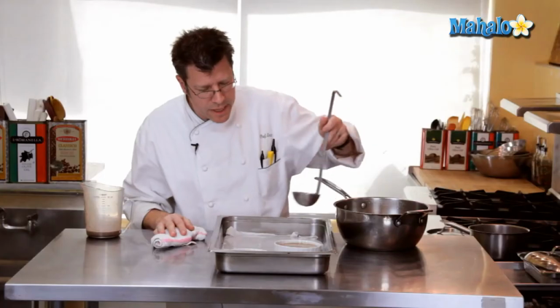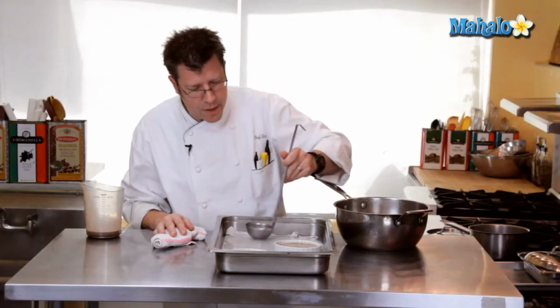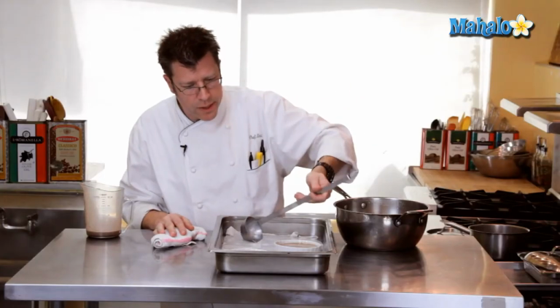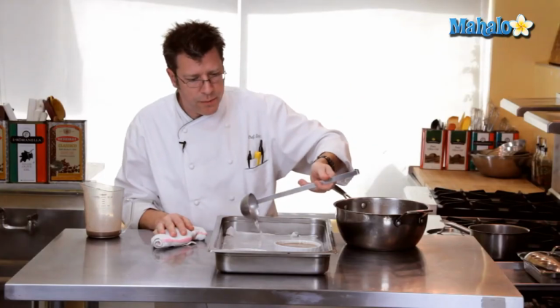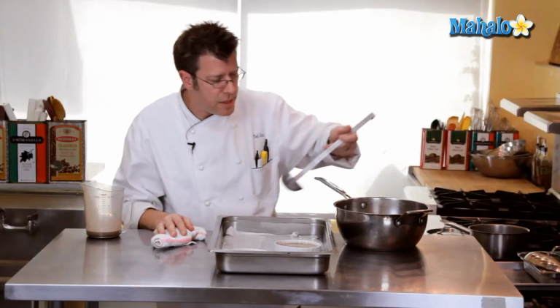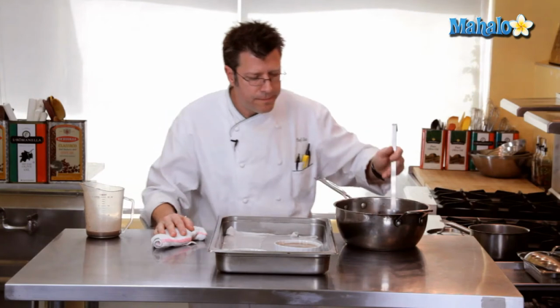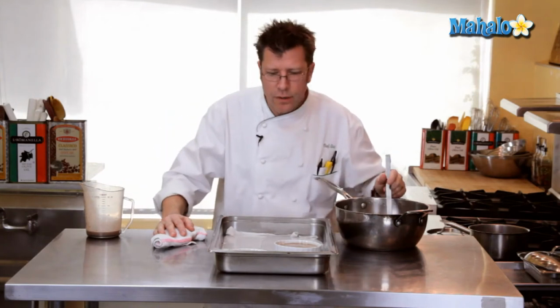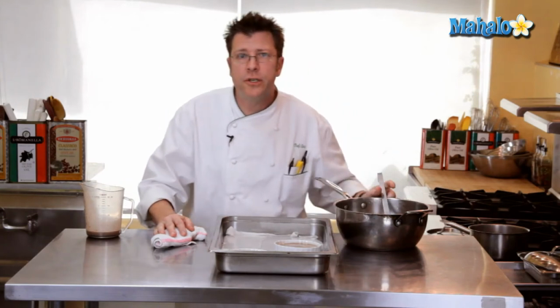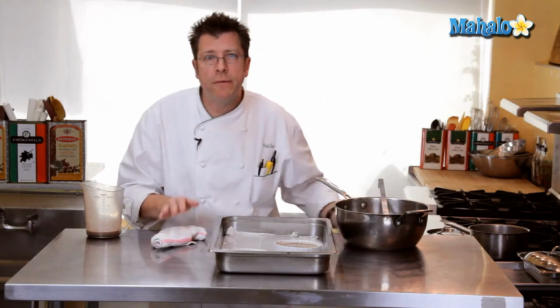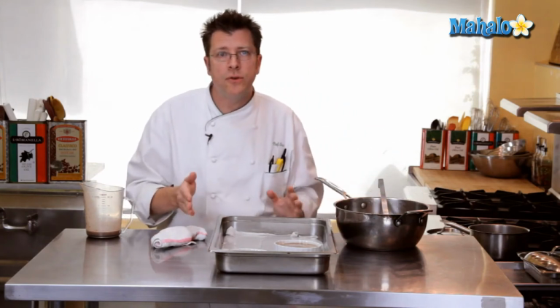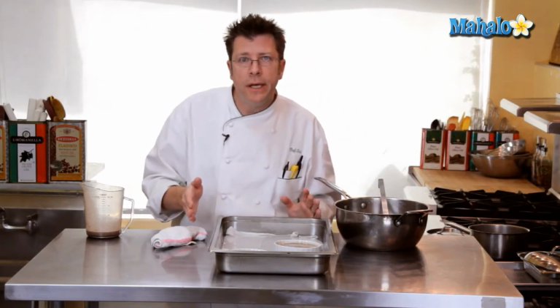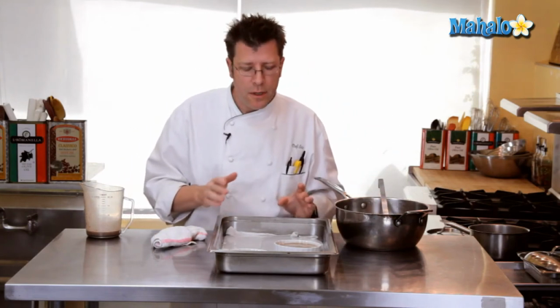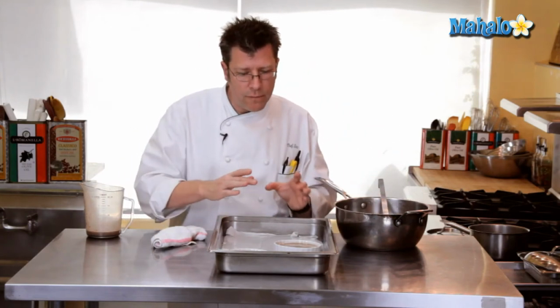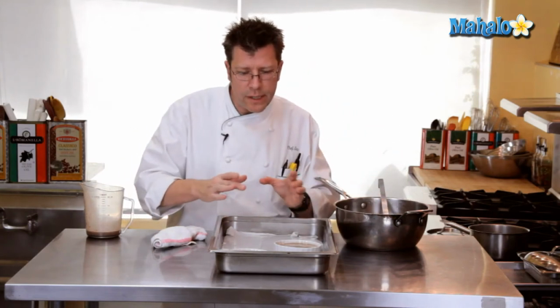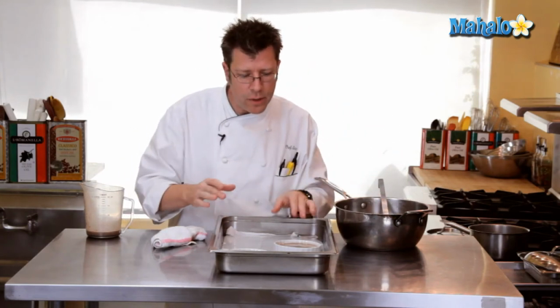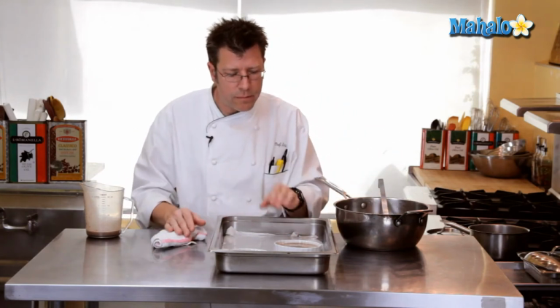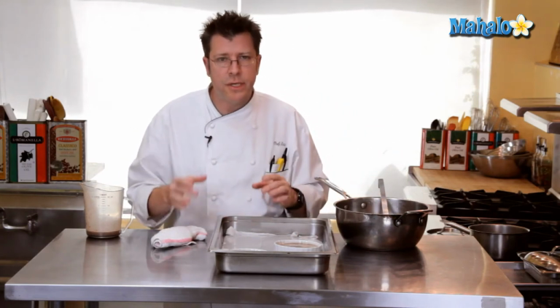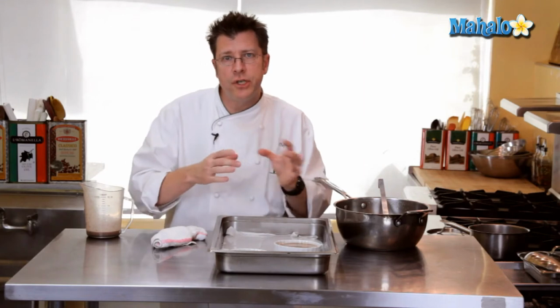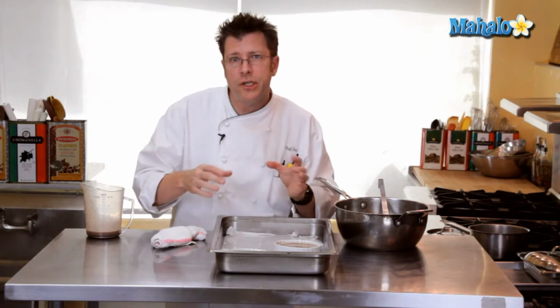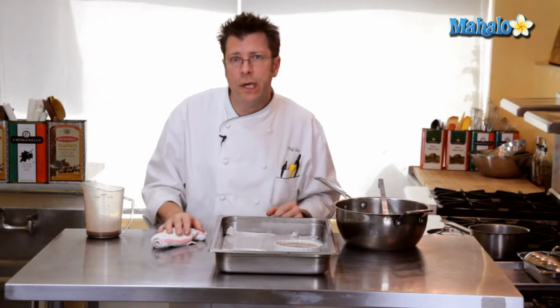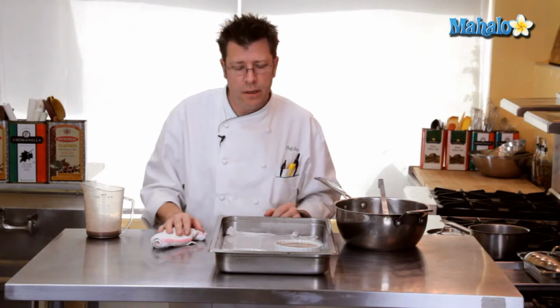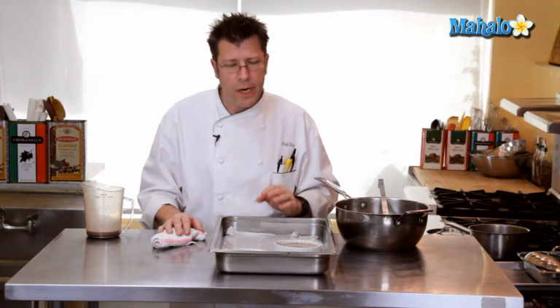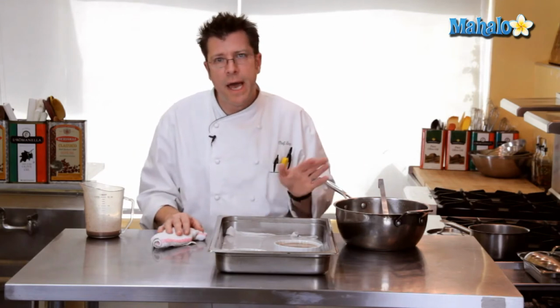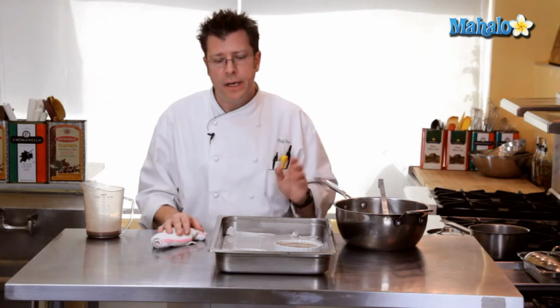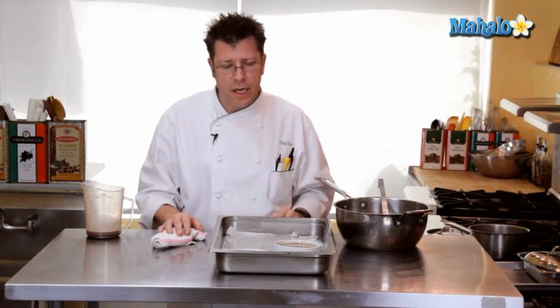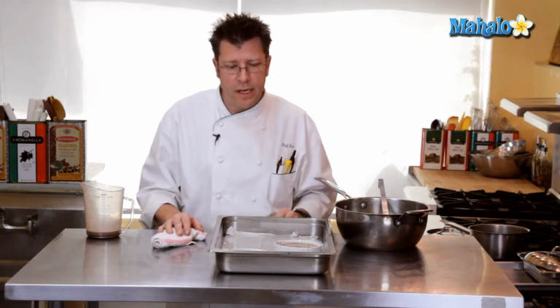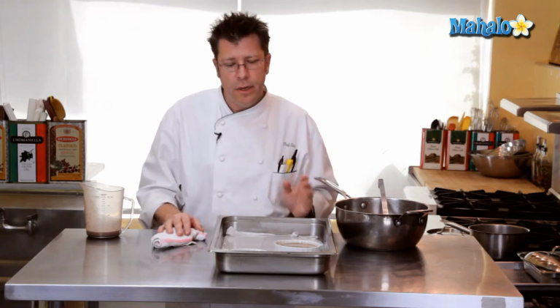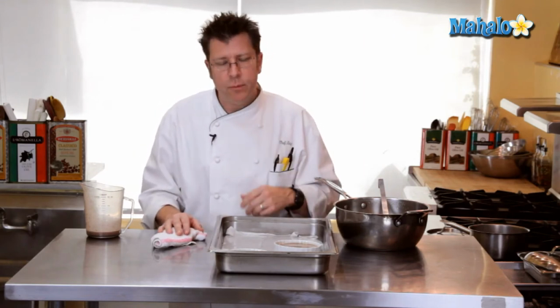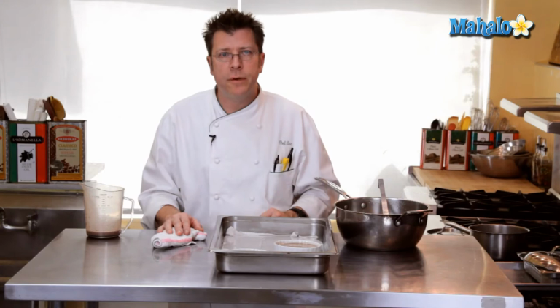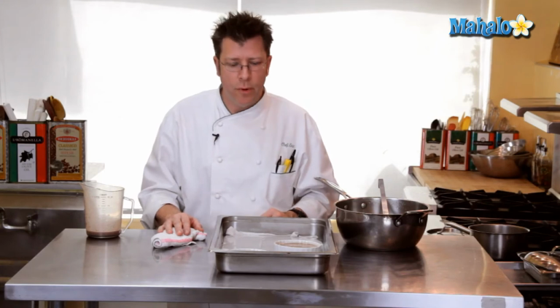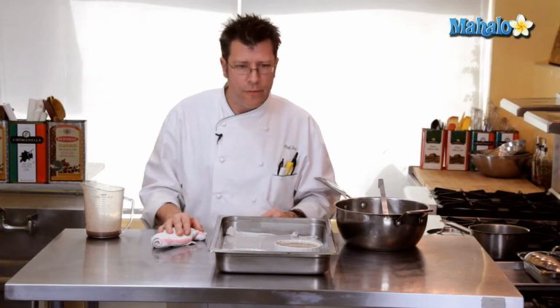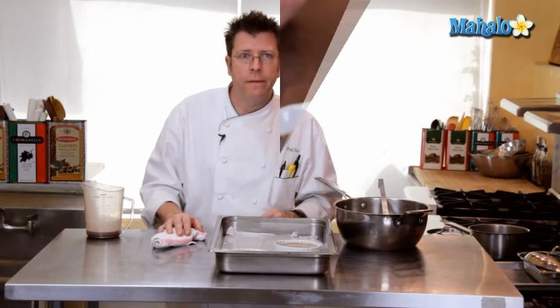These are going to go into a 350-degree oven. I usually like to check them after about 20 minutes. I'm looking for the interior of the custard to shake like jello gelatin, and when I have that, I get them out of the oven and let them cool off completely before I refrigerate them.